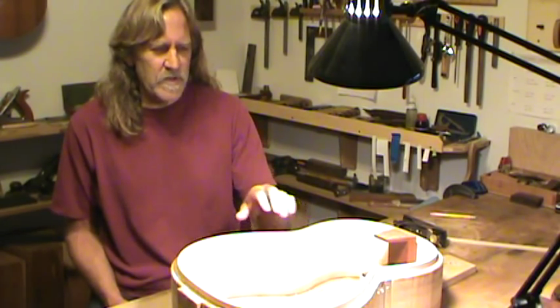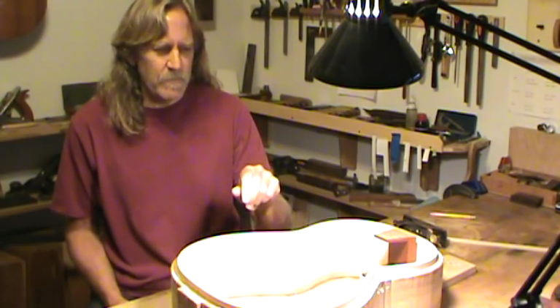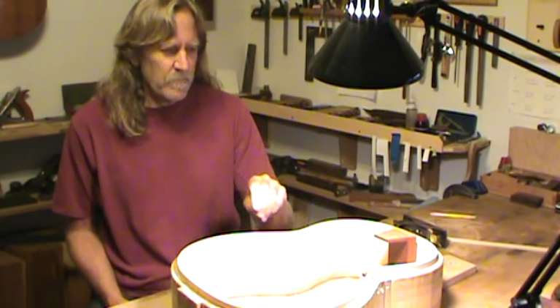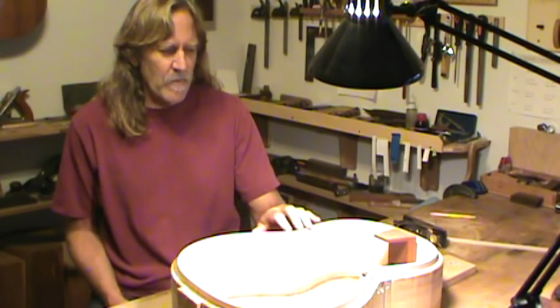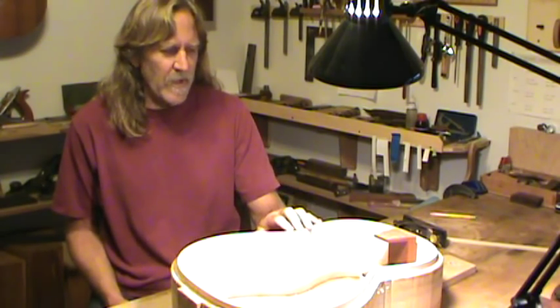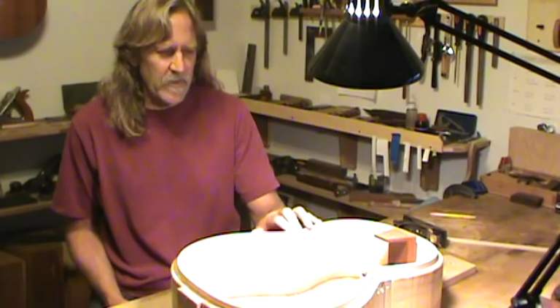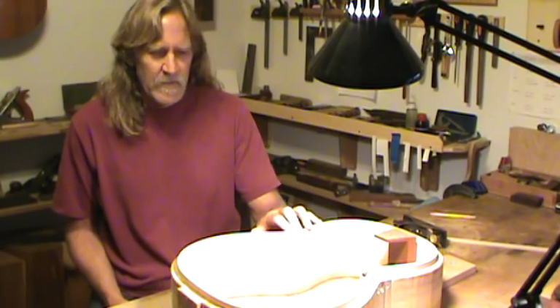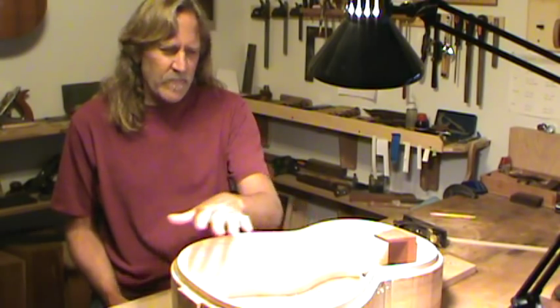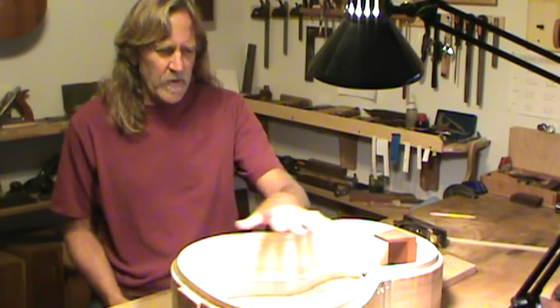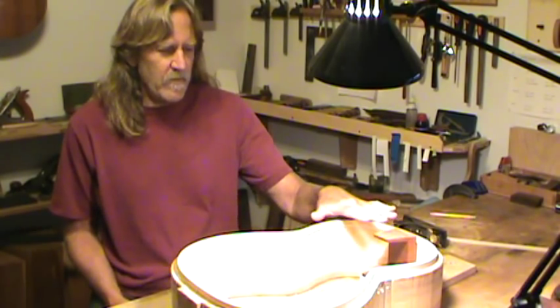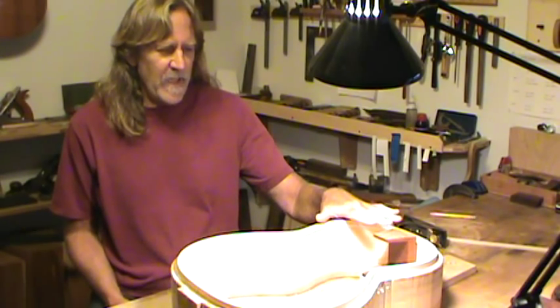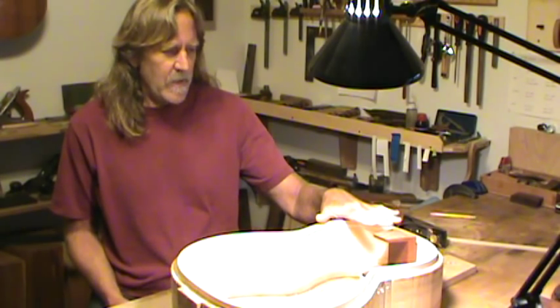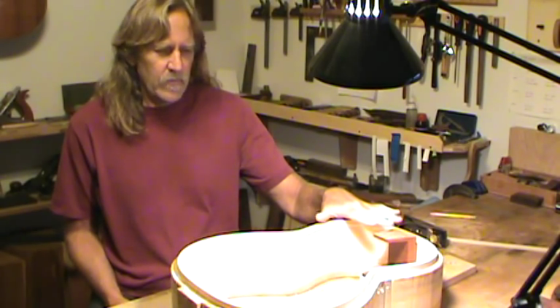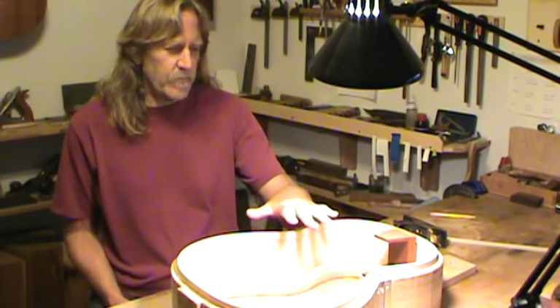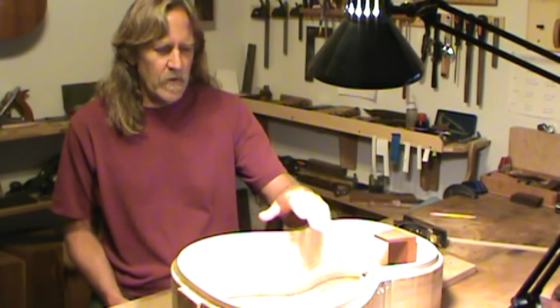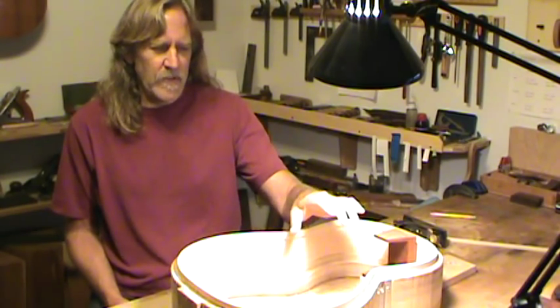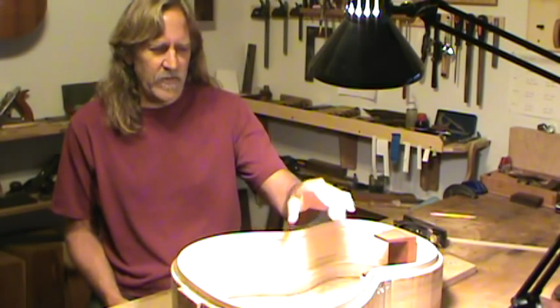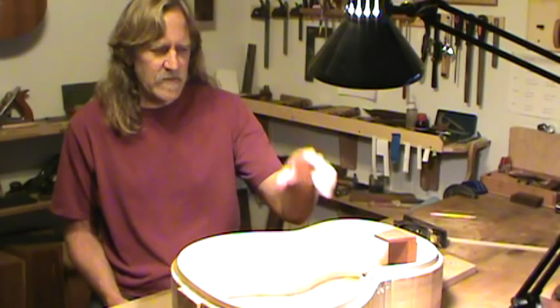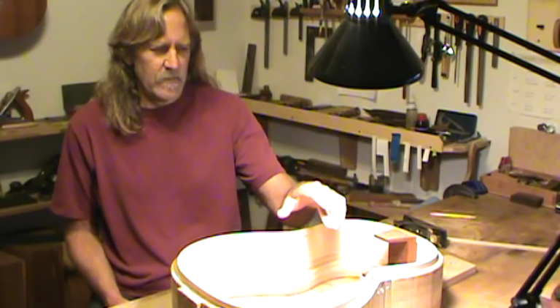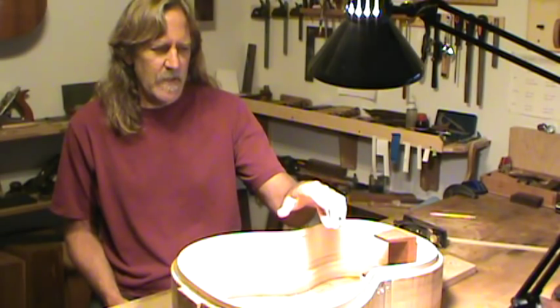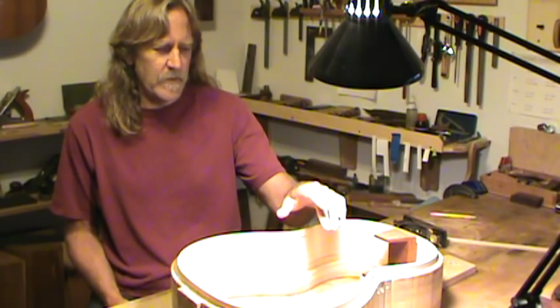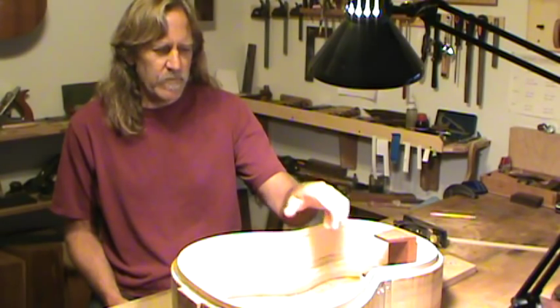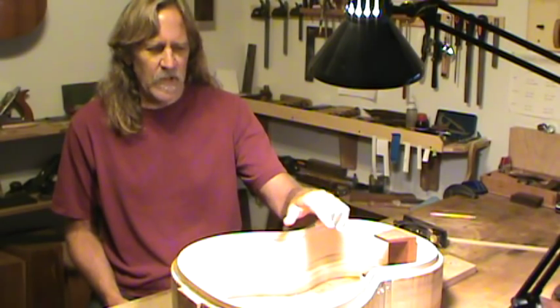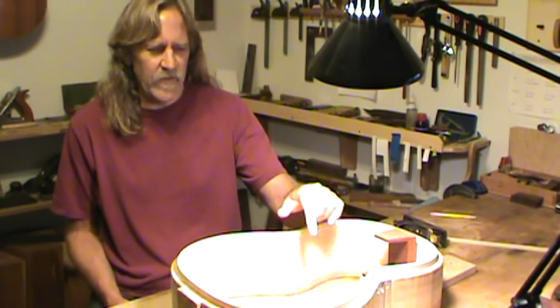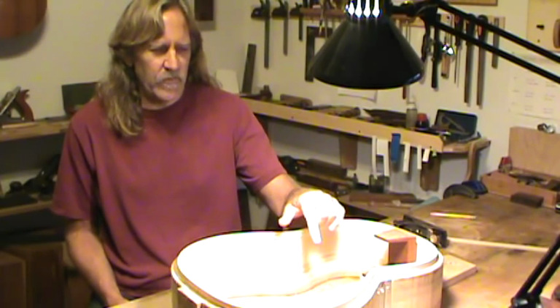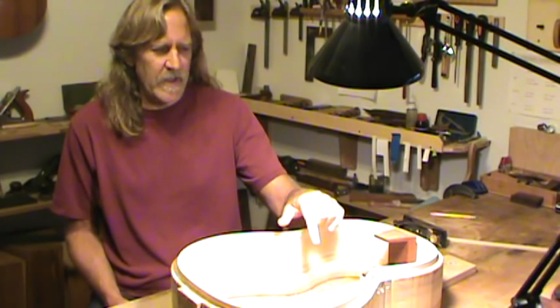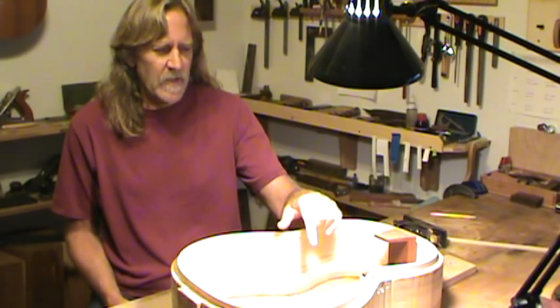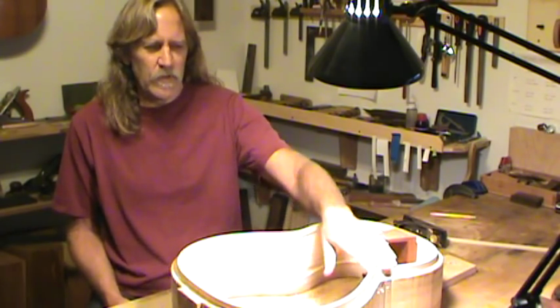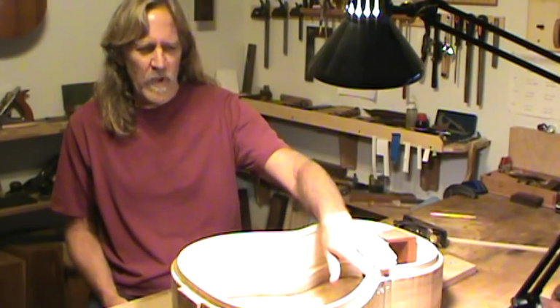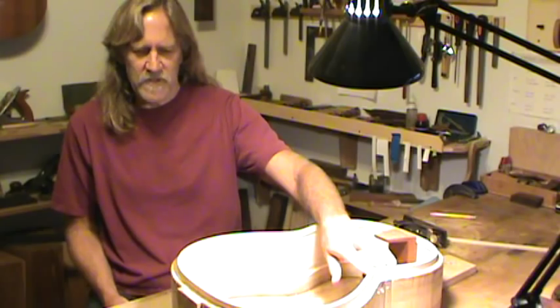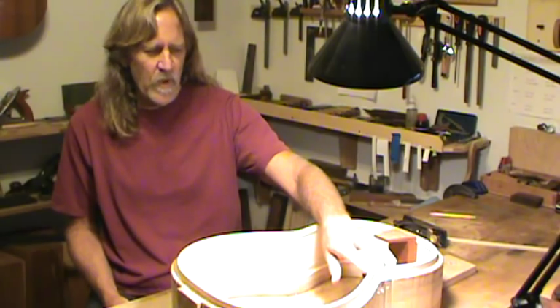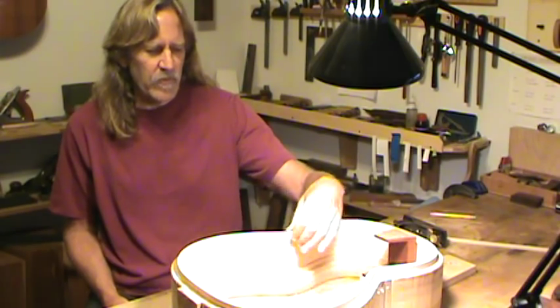This was all pre-shaped before I put the linings in. If I started with a flat surface here, put the linings in, and then planed the linings down to the sides, I would lose way too much in the waist because the waist is up higher.